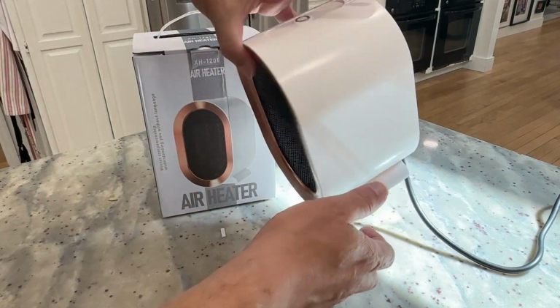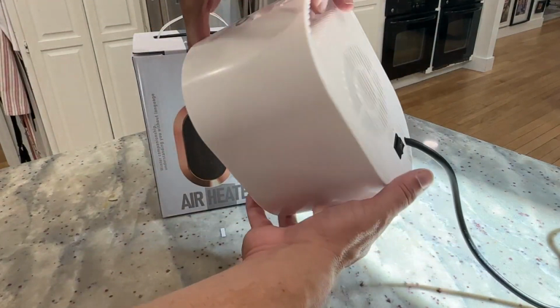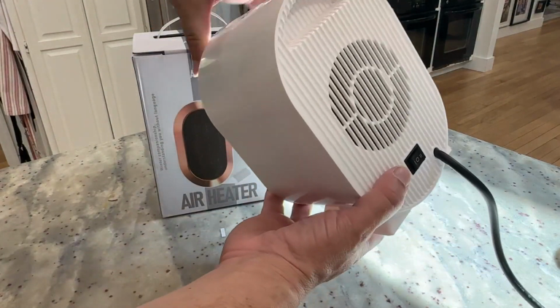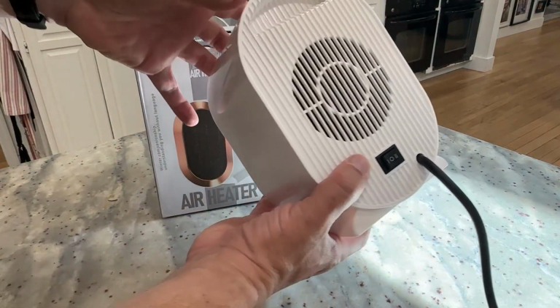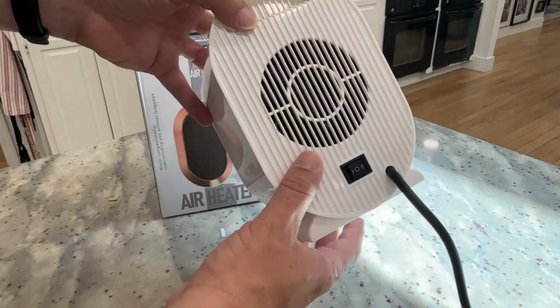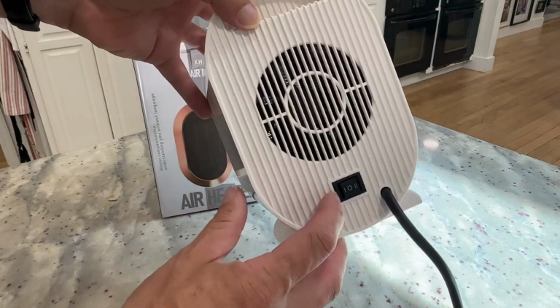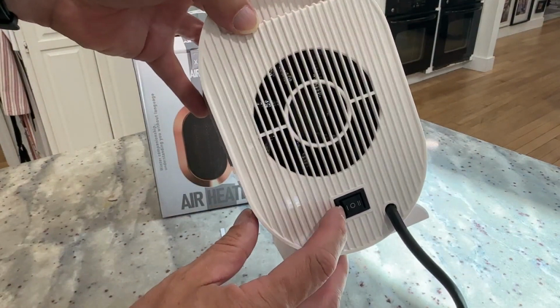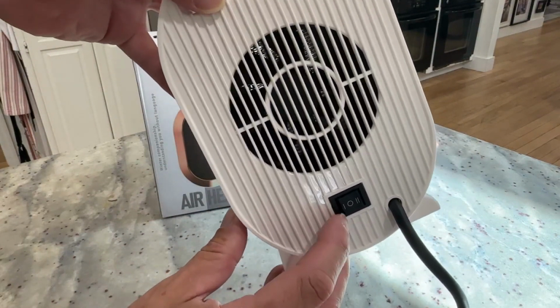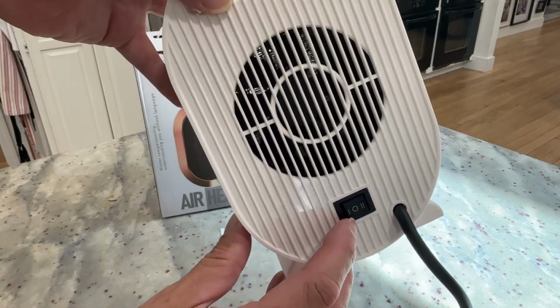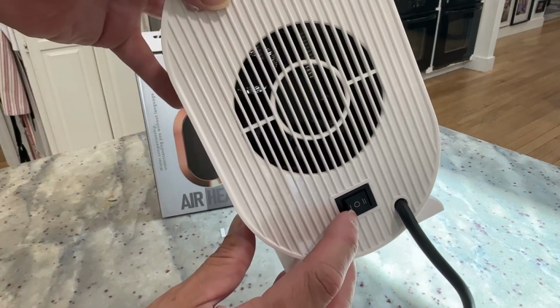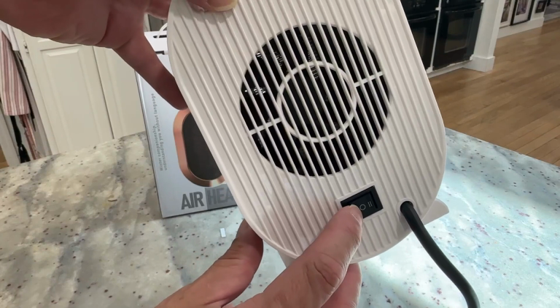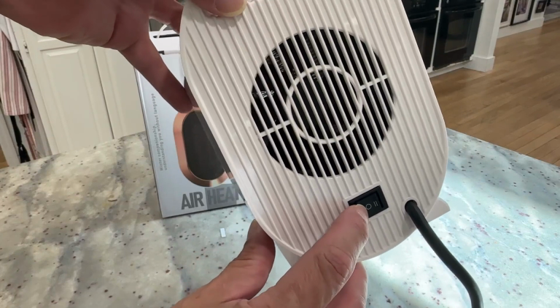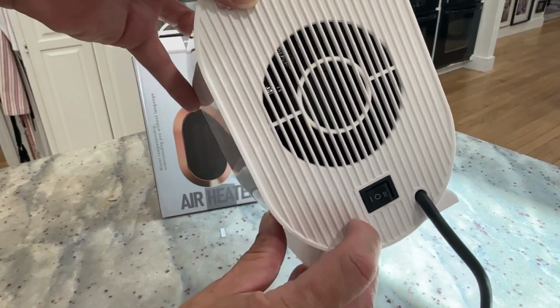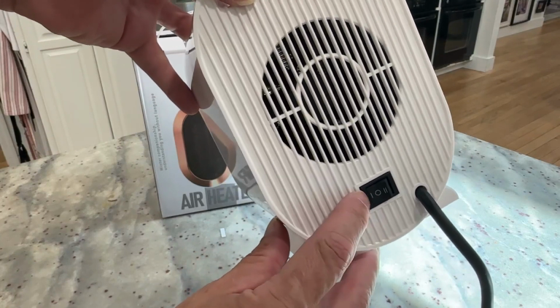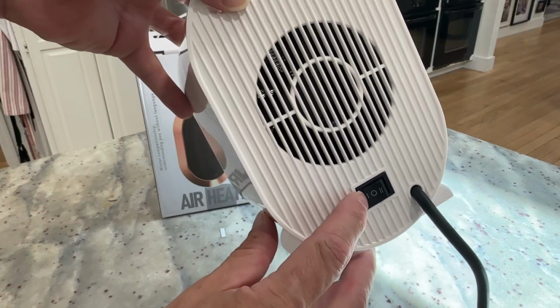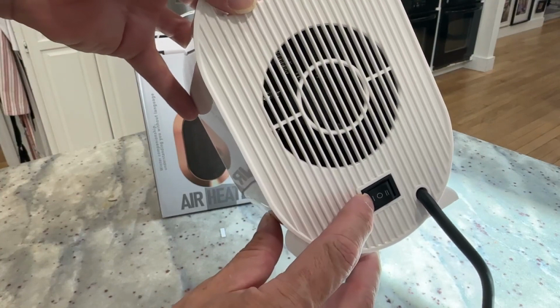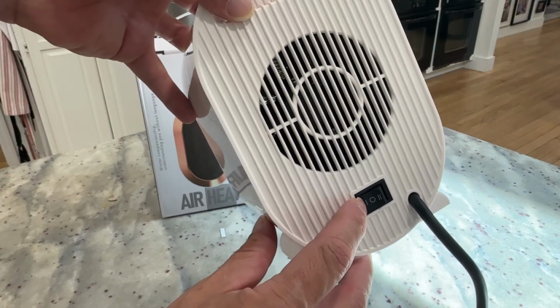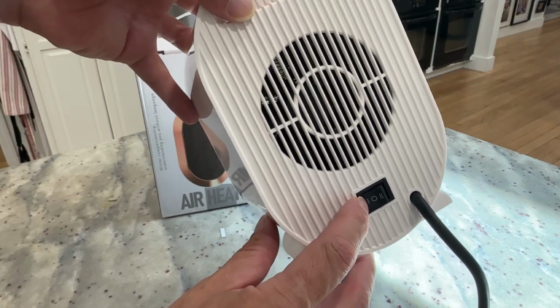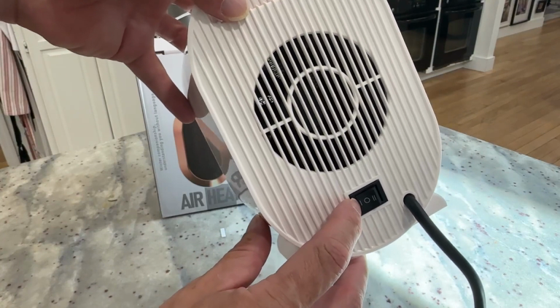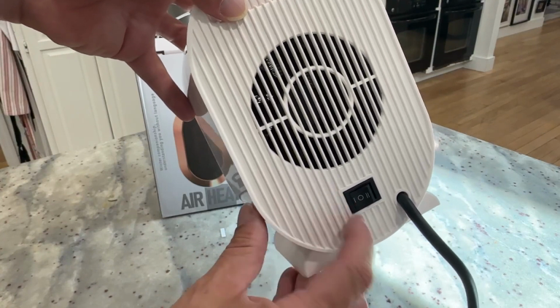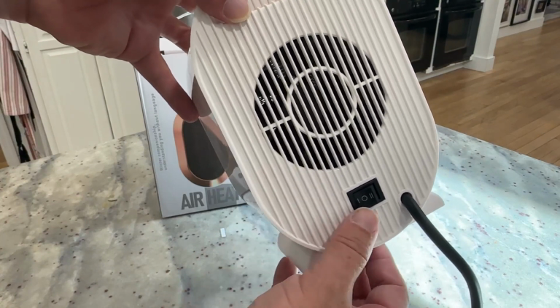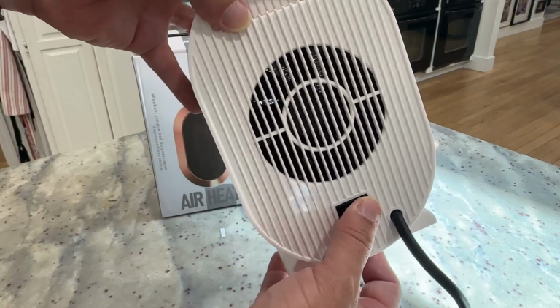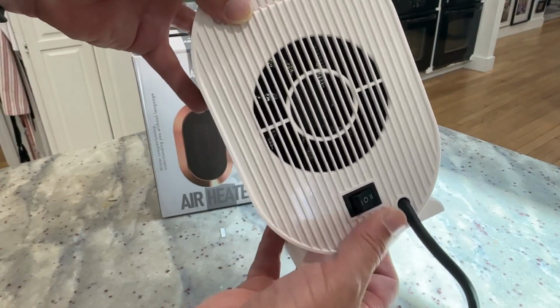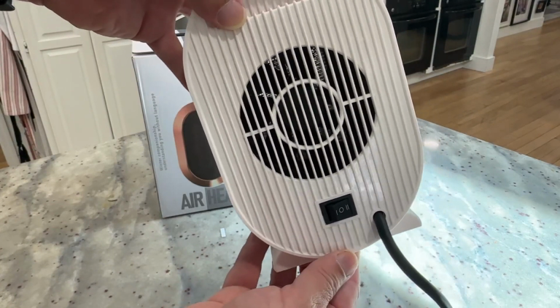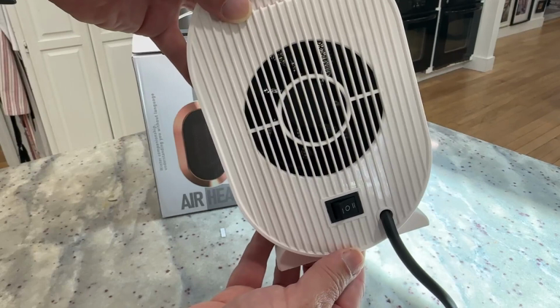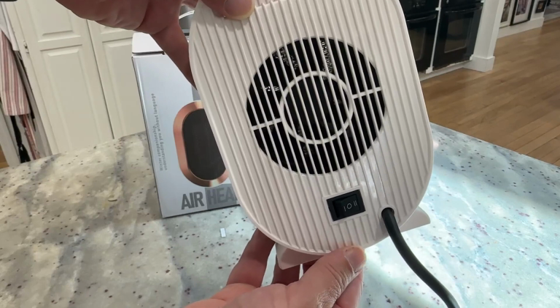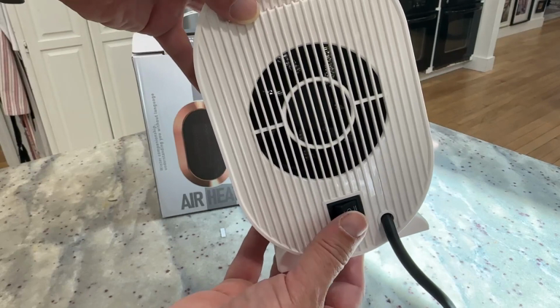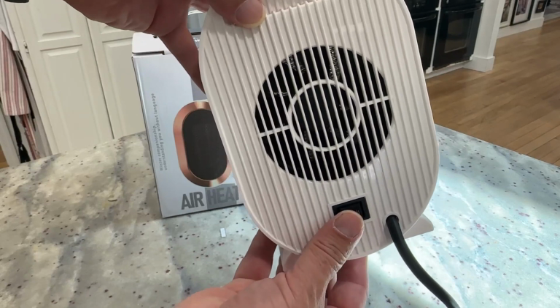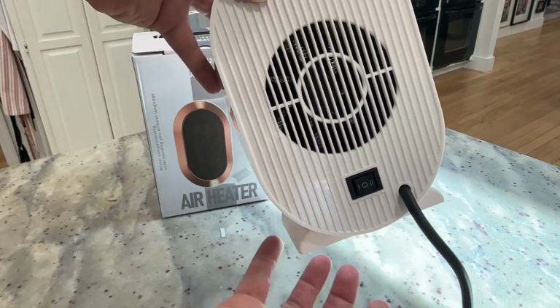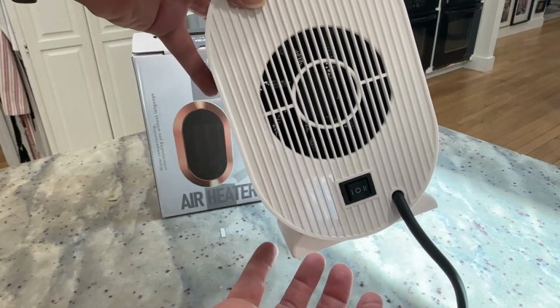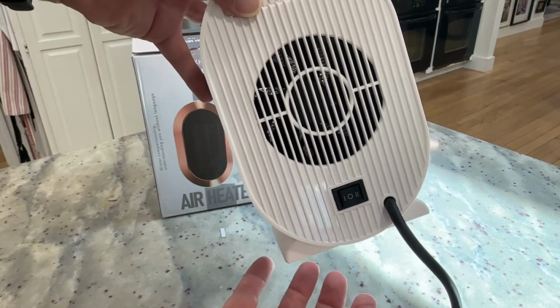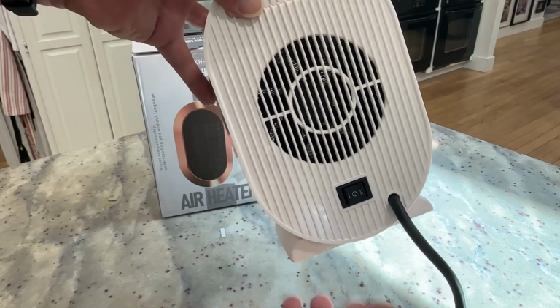Now to control it is very simple. On the back is this little switch. If I go to the left side with a single line, it's going to be like a low setting. And then the other side is going to be your high setting. Here in the middle is going to be off.